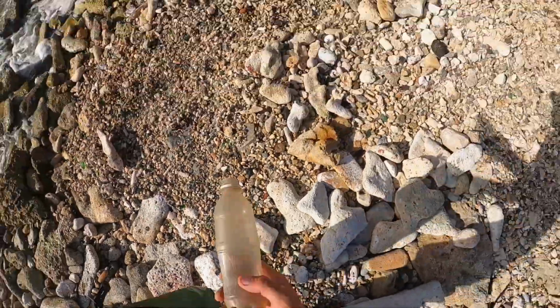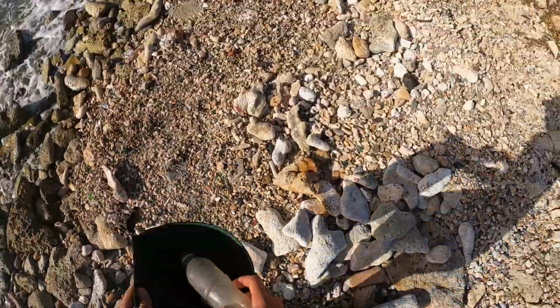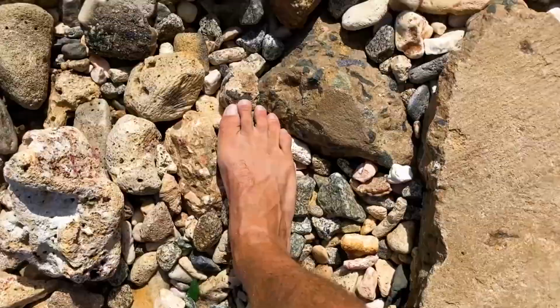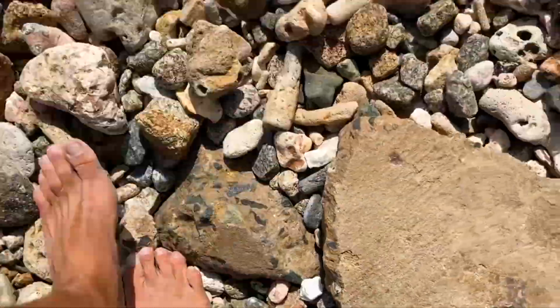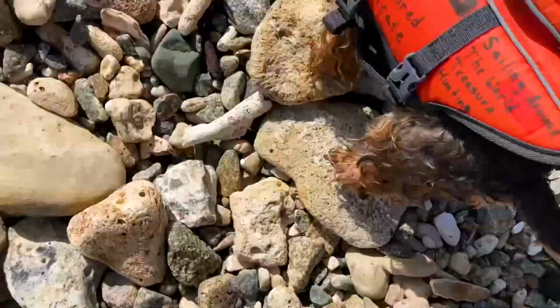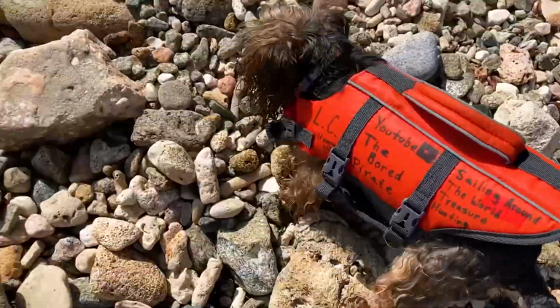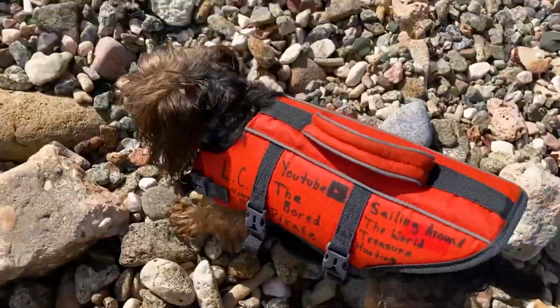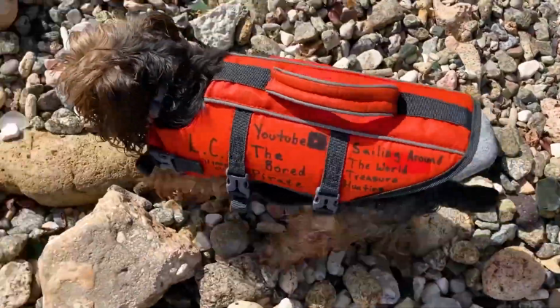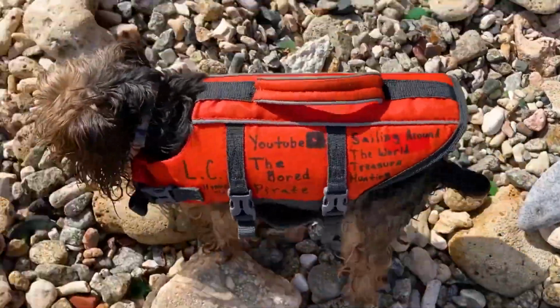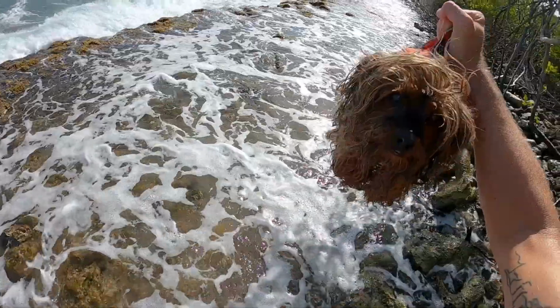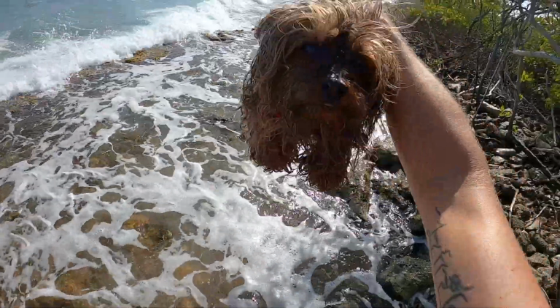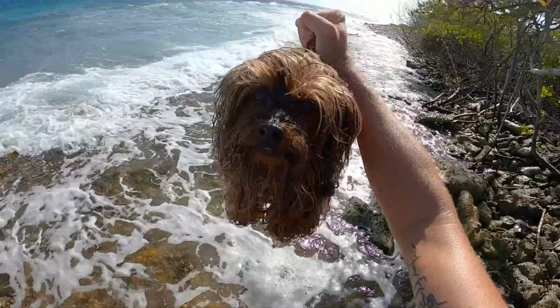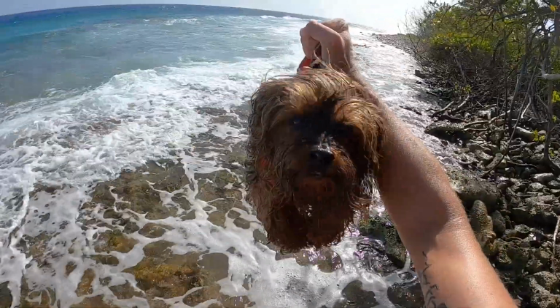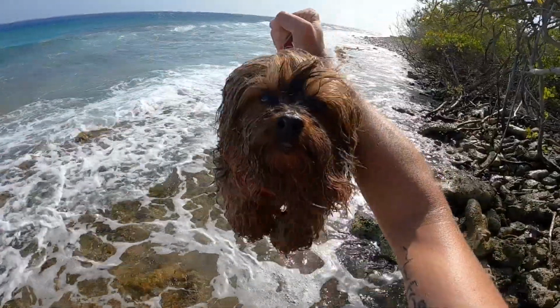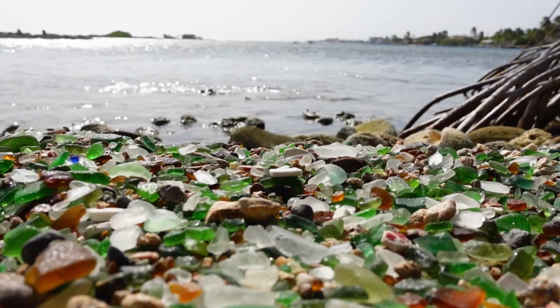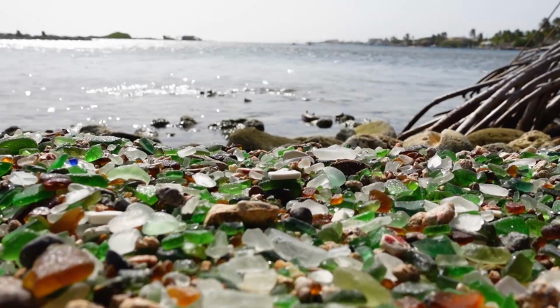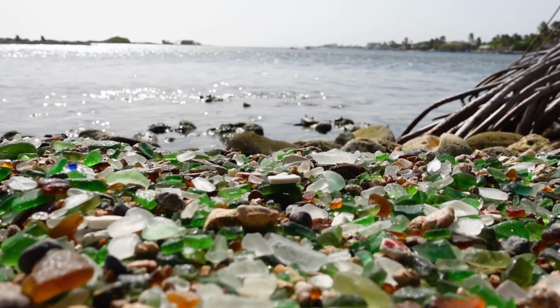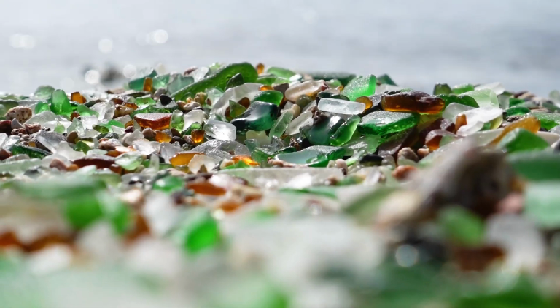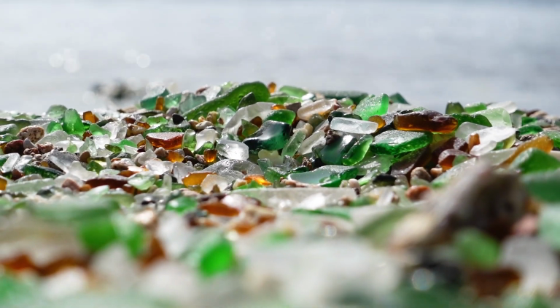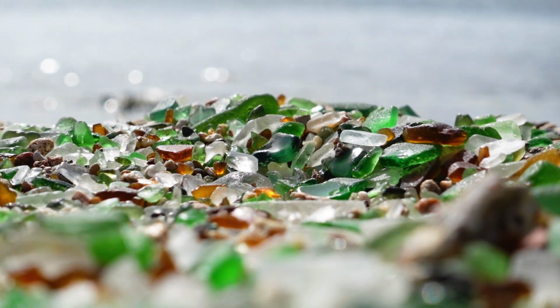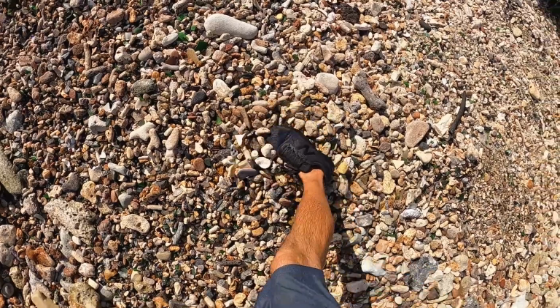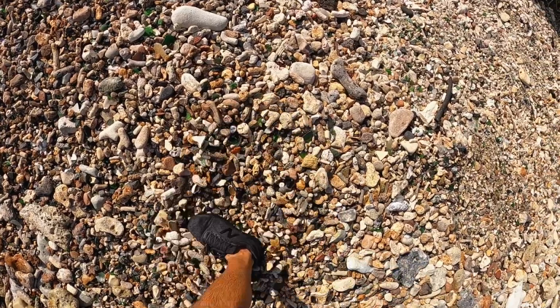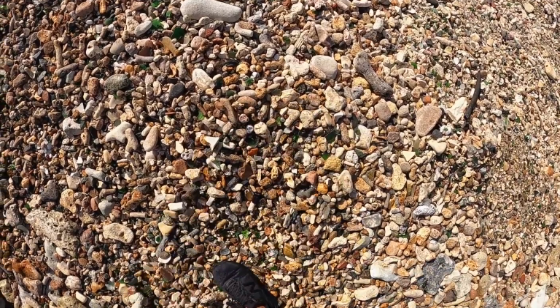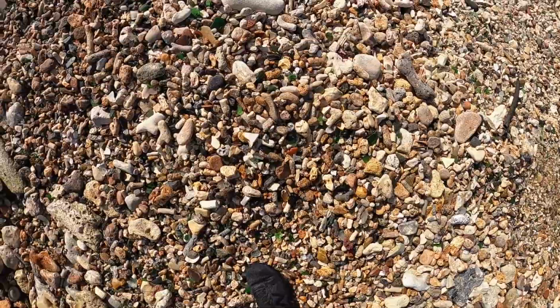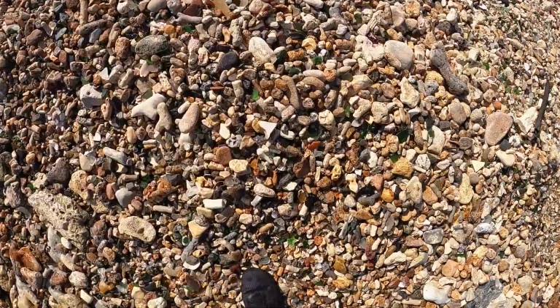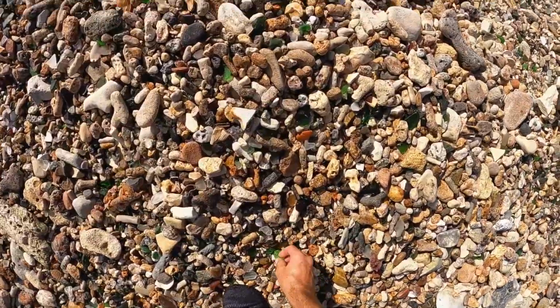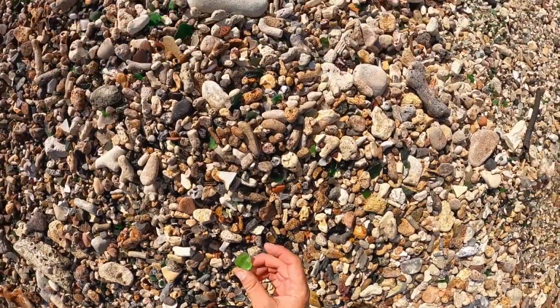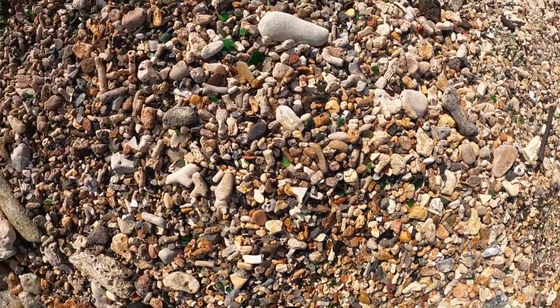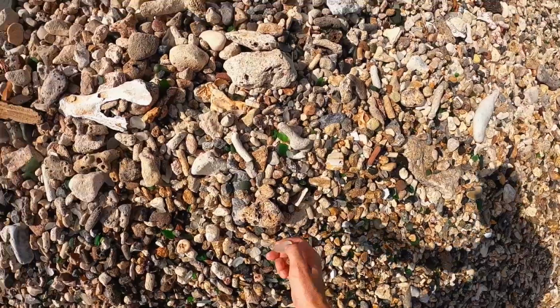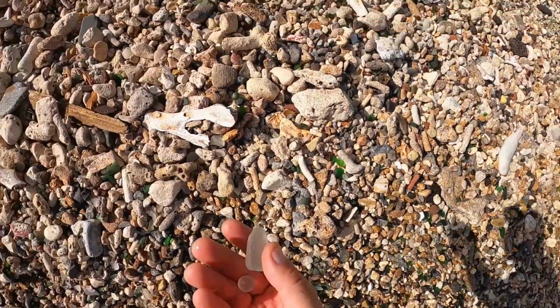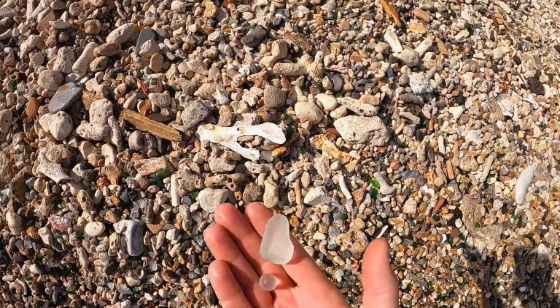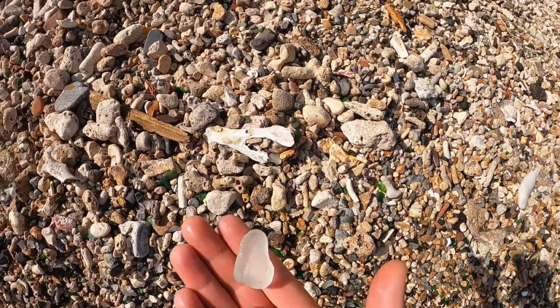Now it's time to explore. Remember not to stay in one area for too long — instead, explore the beach and find the best spots. It's important to know what to look for as well. You could spend all day picking up green, brown, and white sea glass.